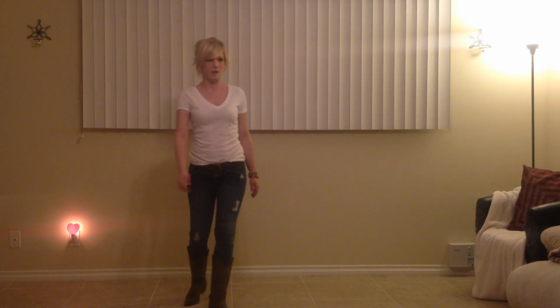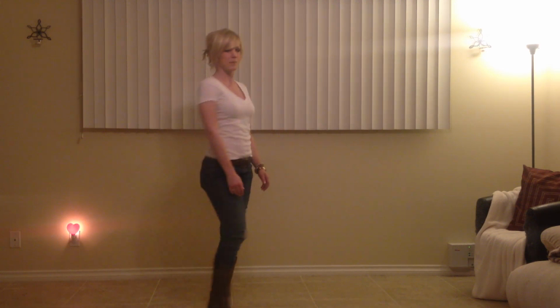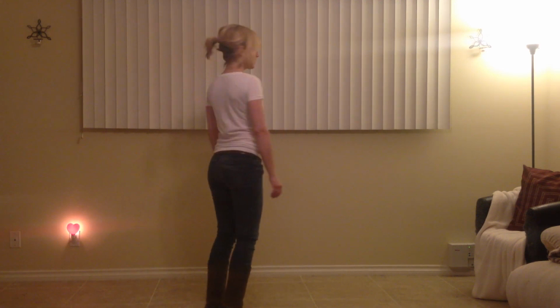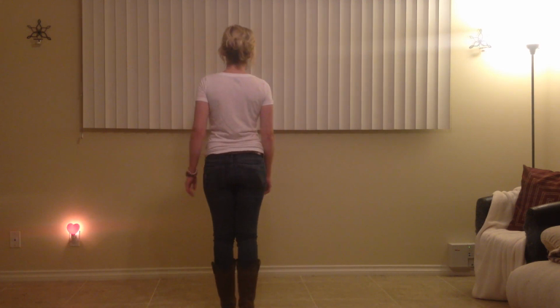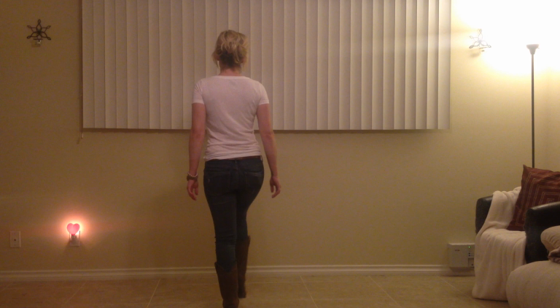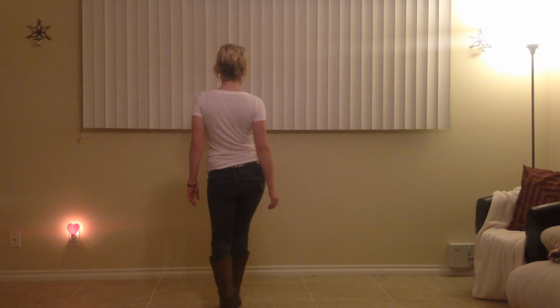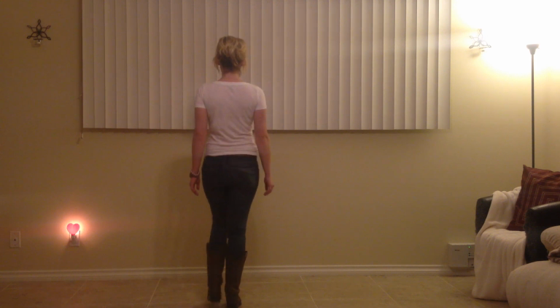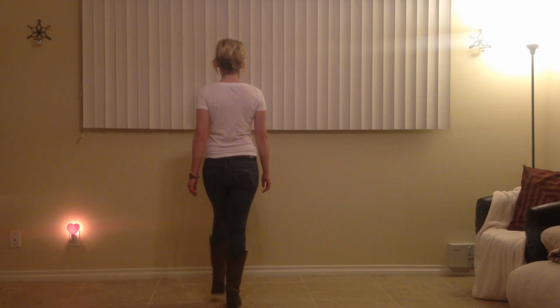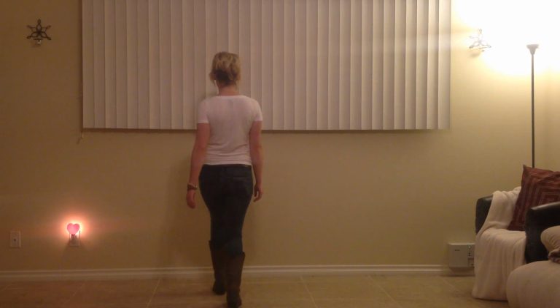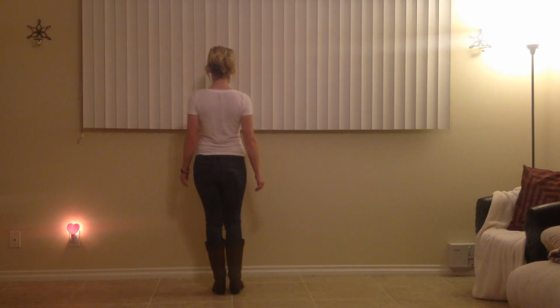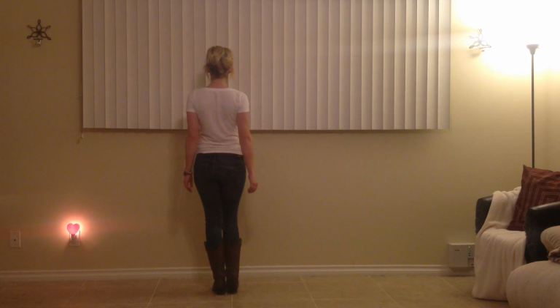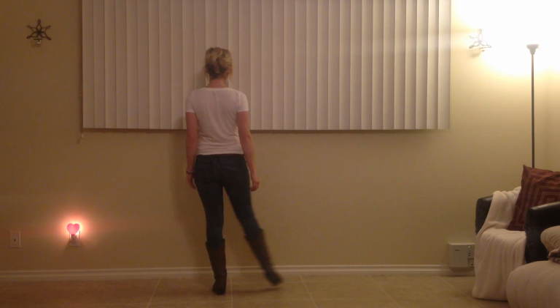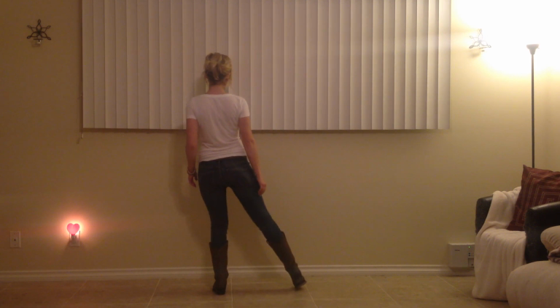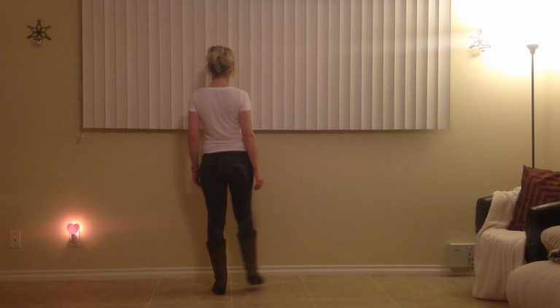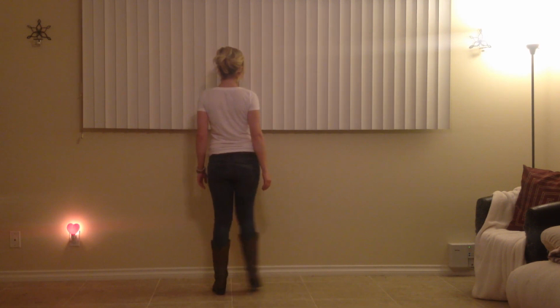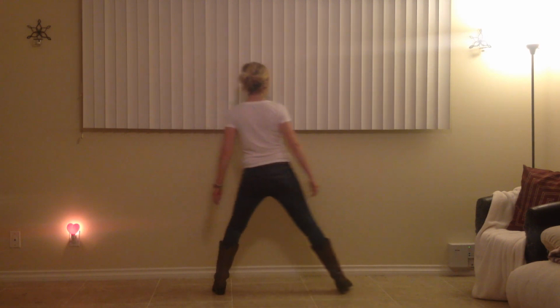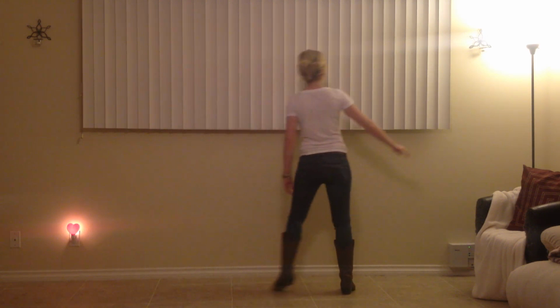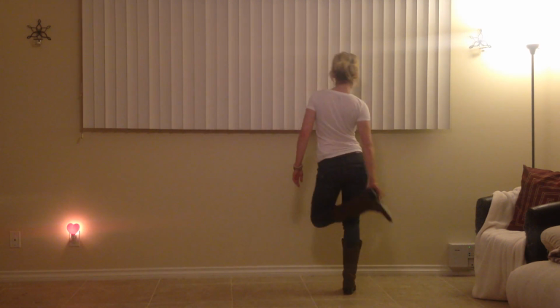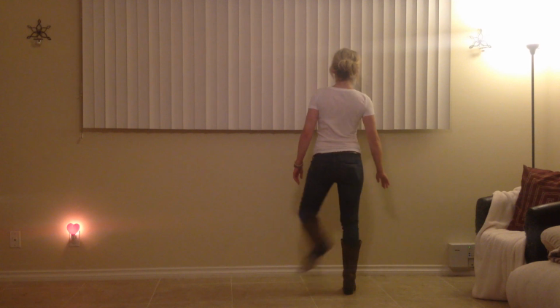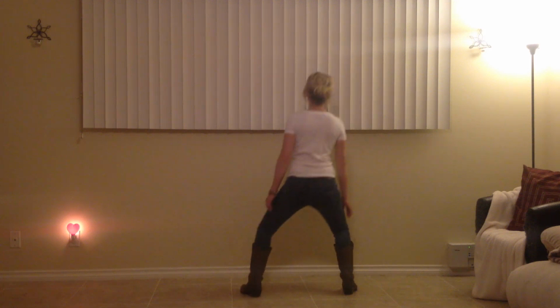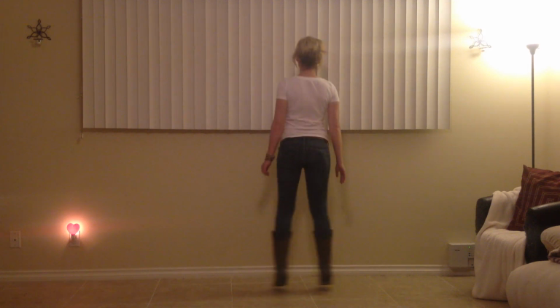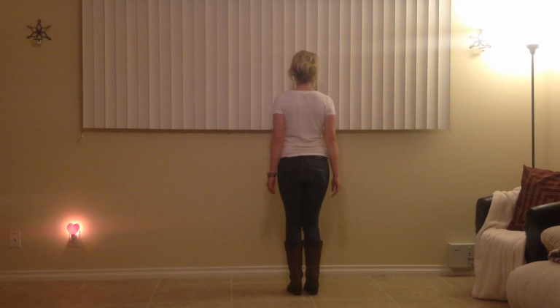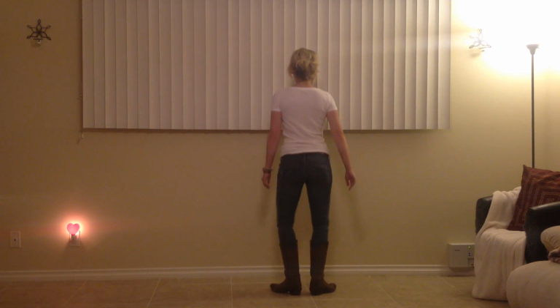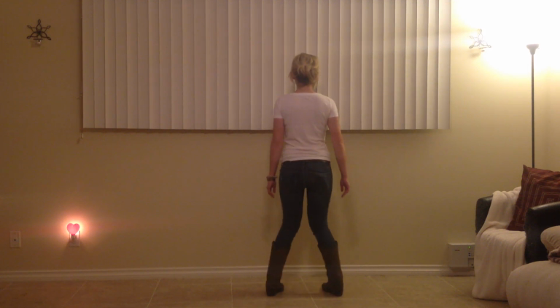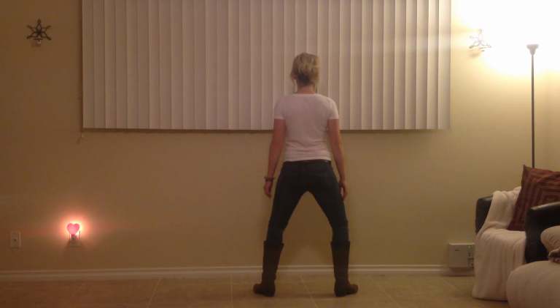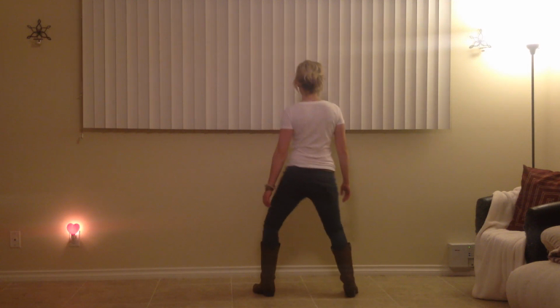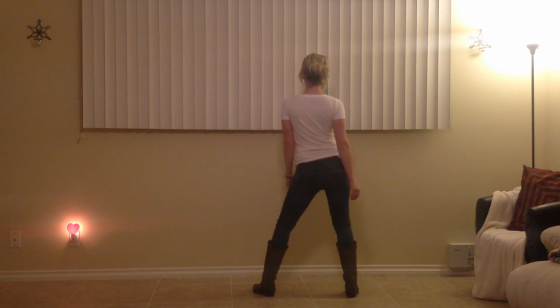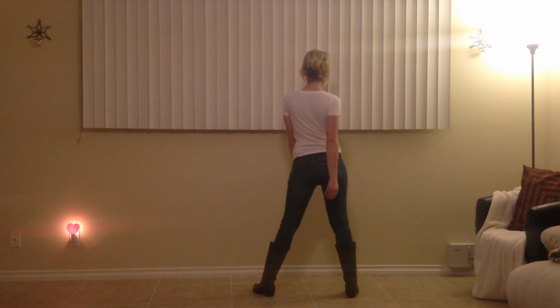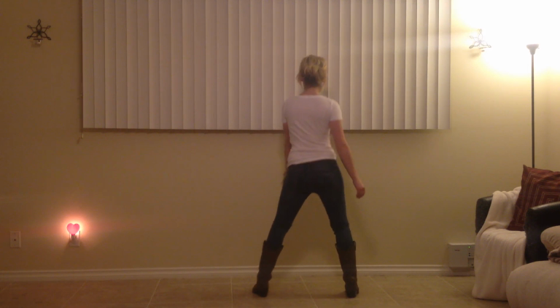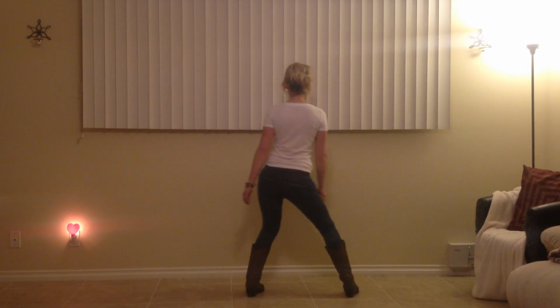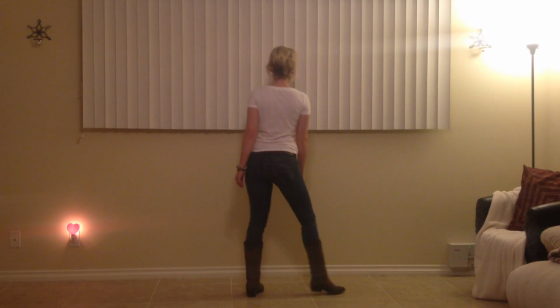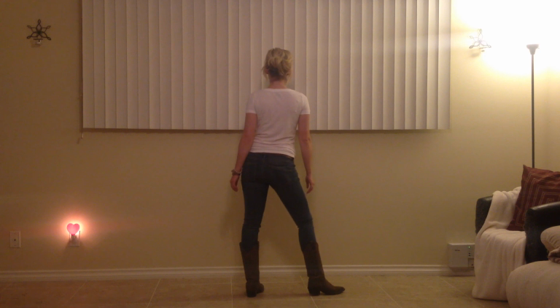Let's go about one more time with counts. One, two, three, and four, five, six, seven, eight. One, two, three, and four, five, six, seven, eight.